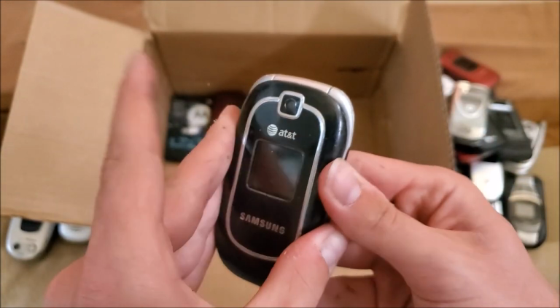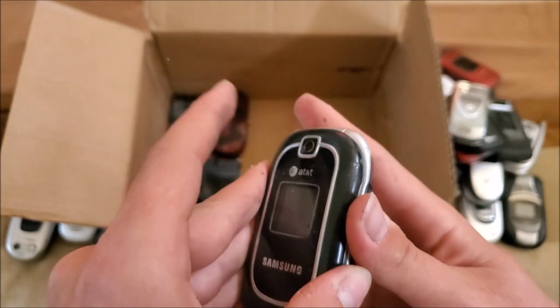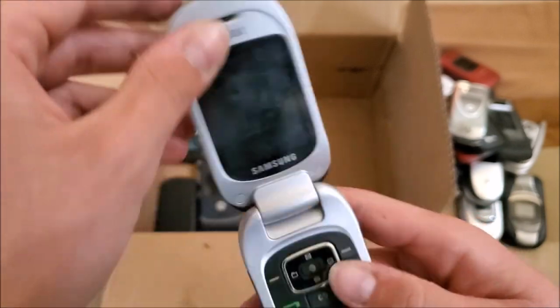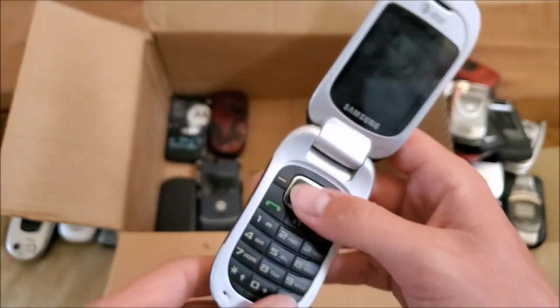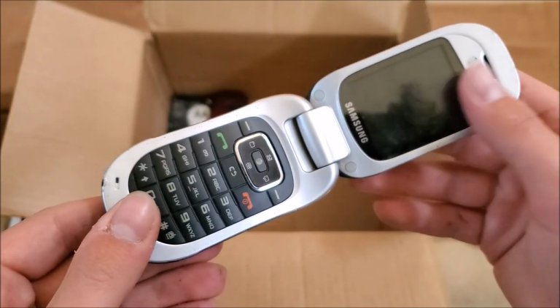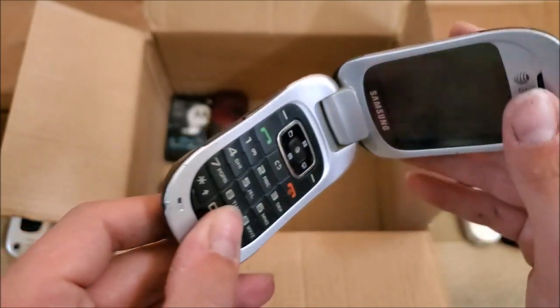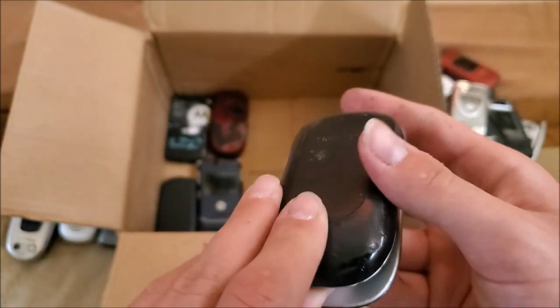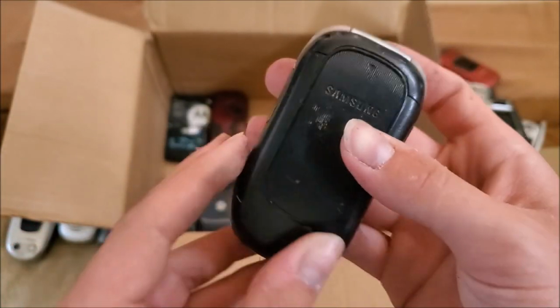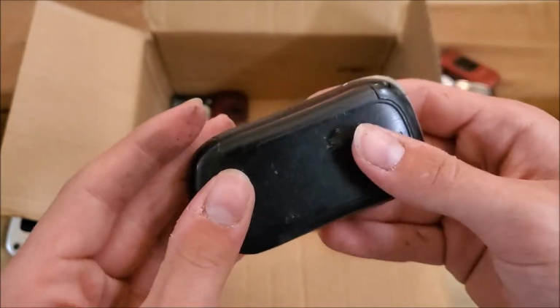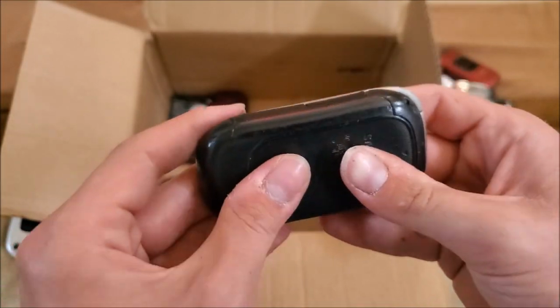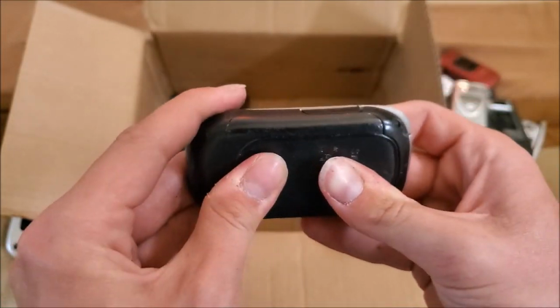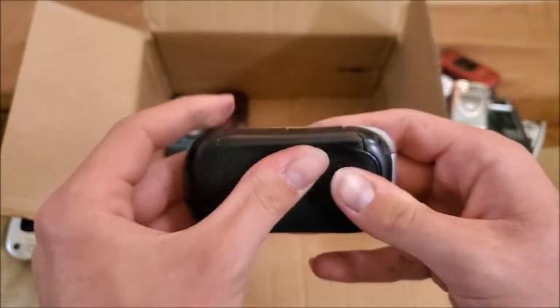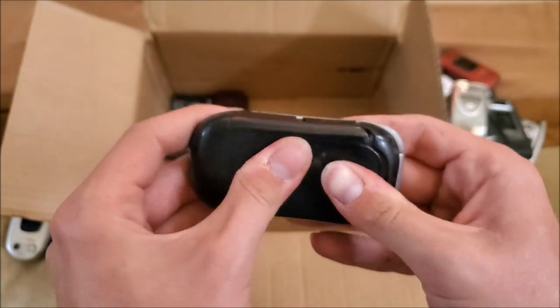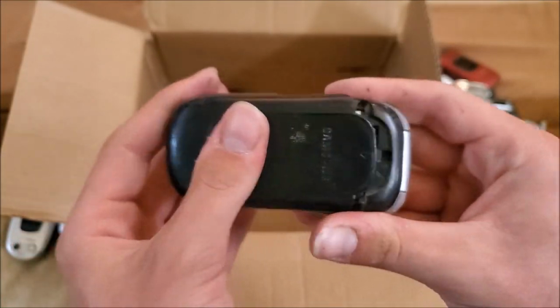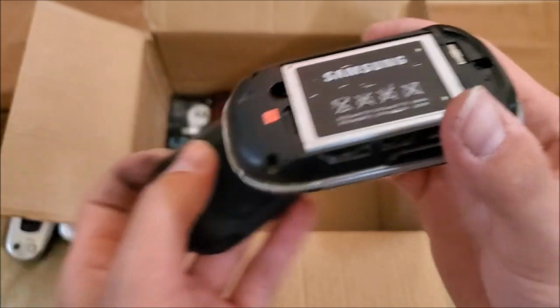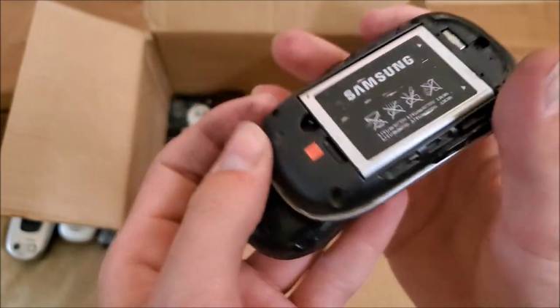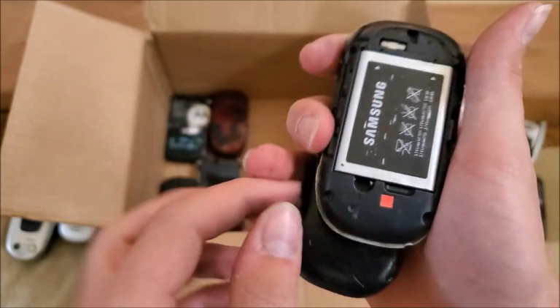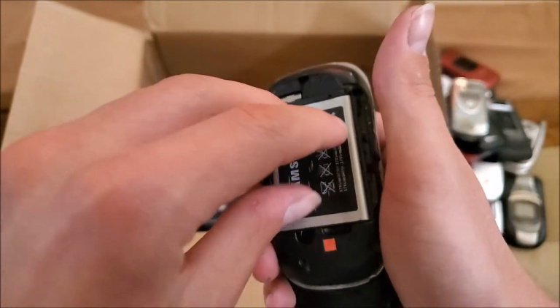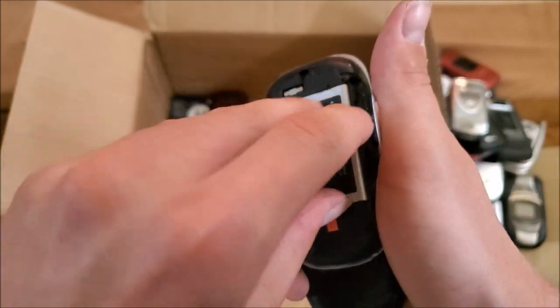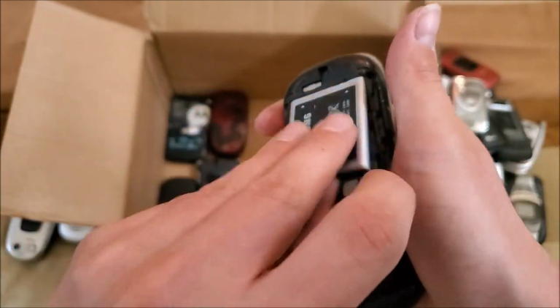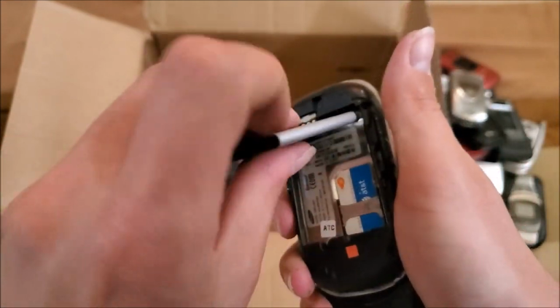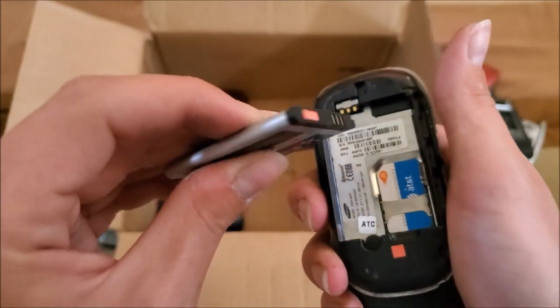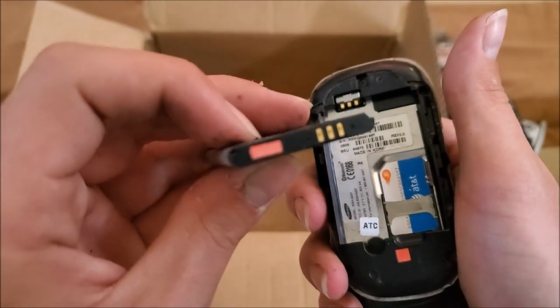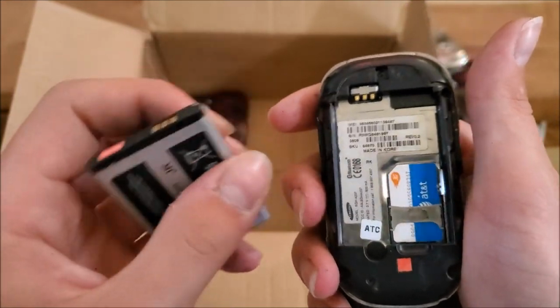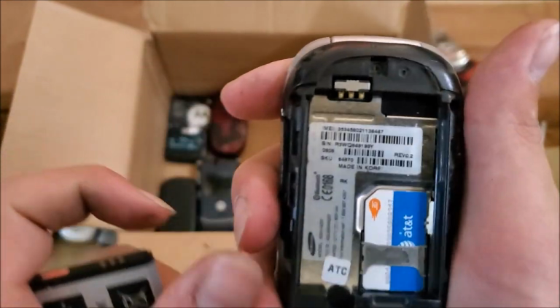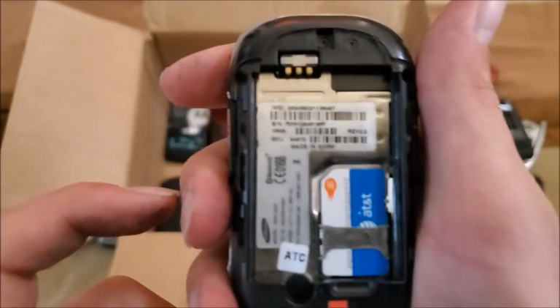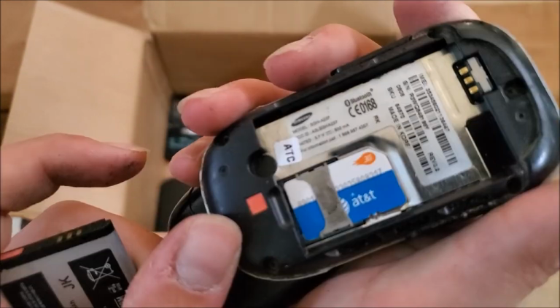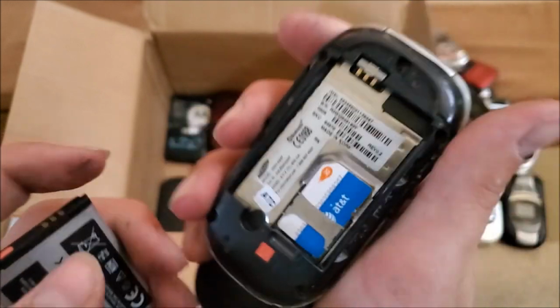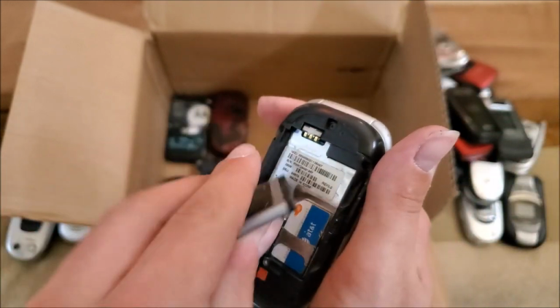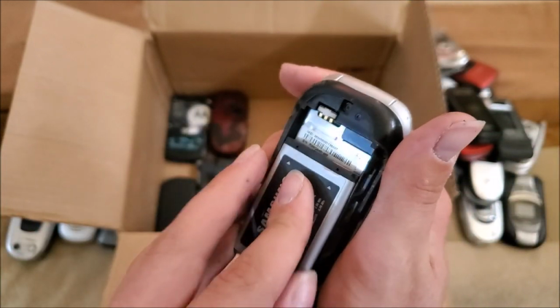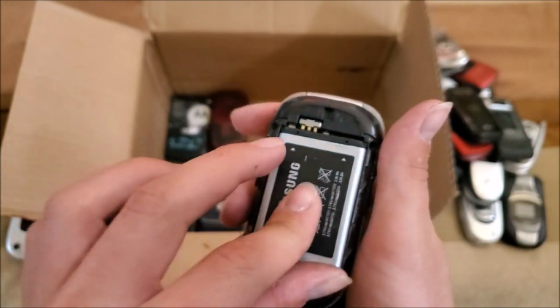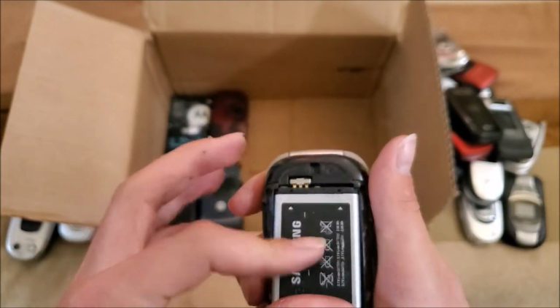Here's a Samsung on AT&T — pretty sure this is the SGH-A237. Strong water indicator. Yeah, this is the A237.